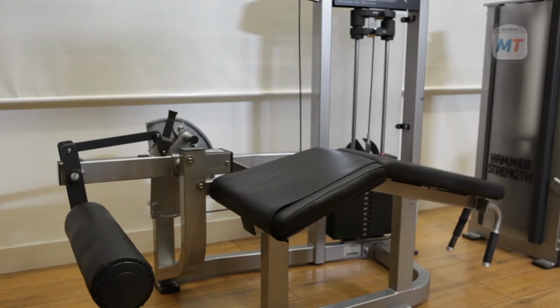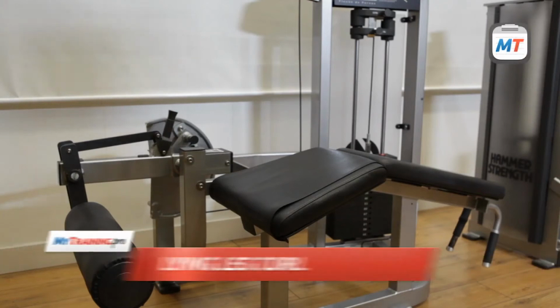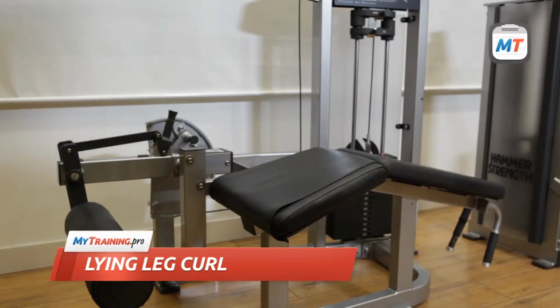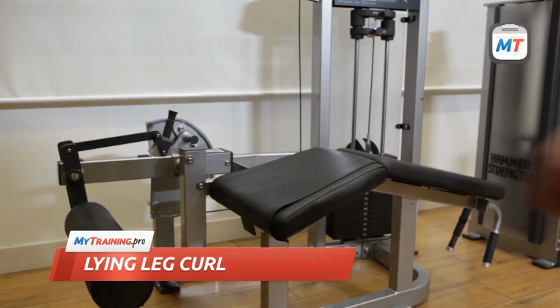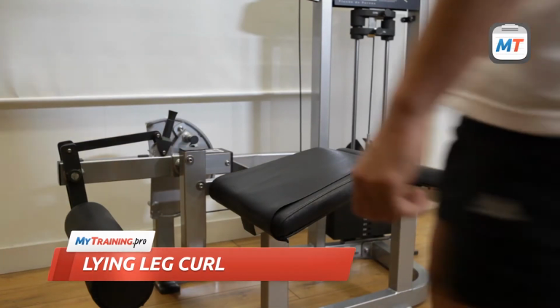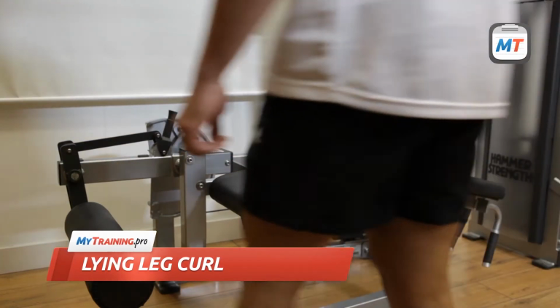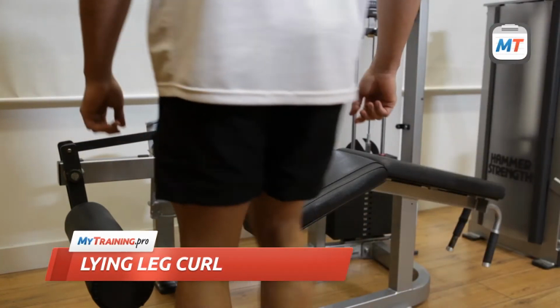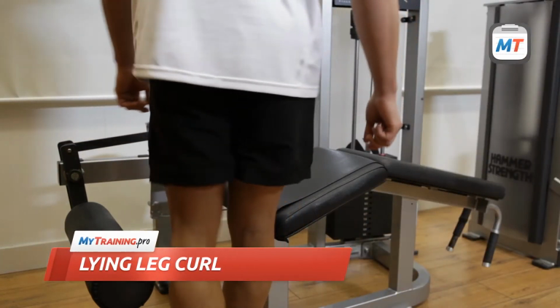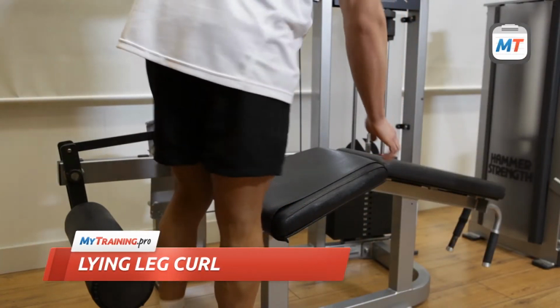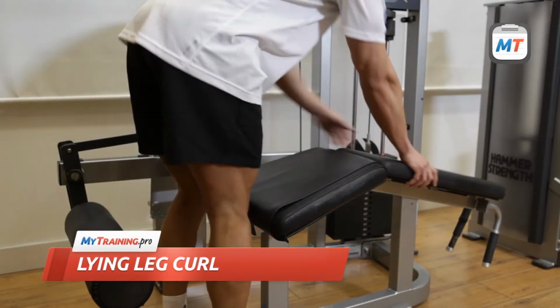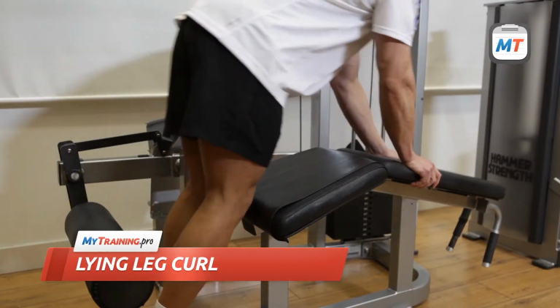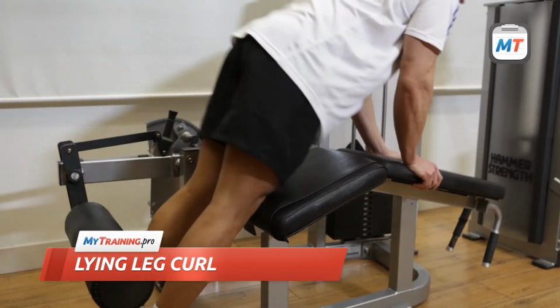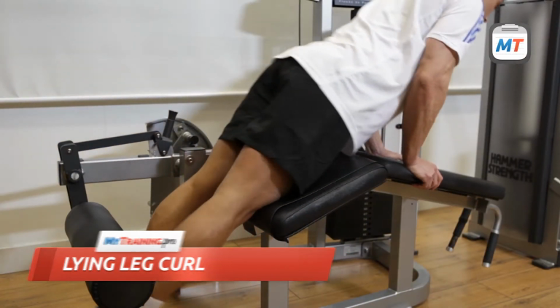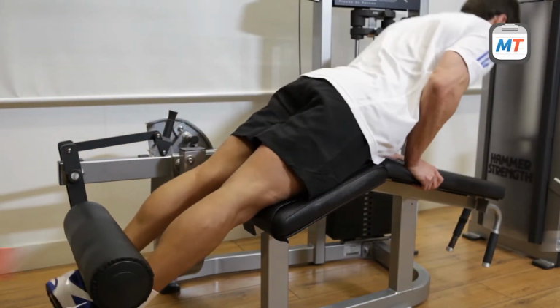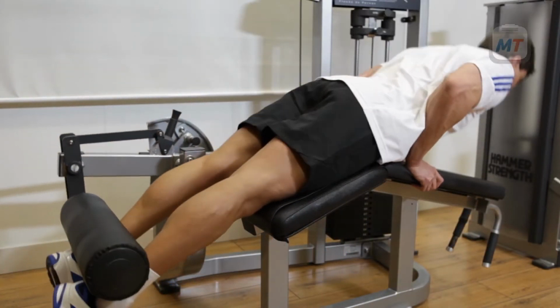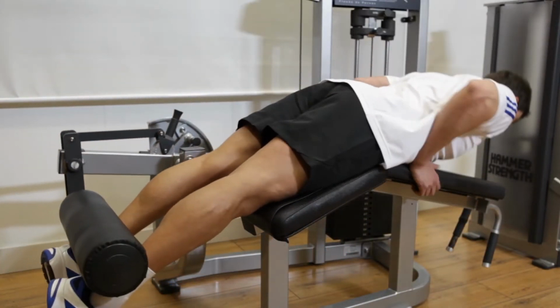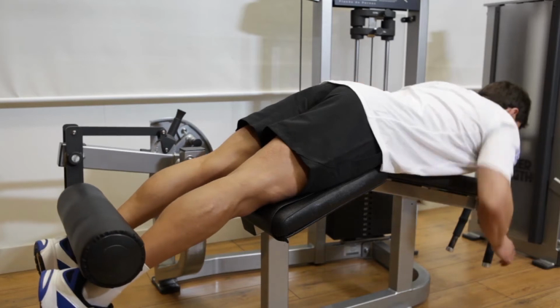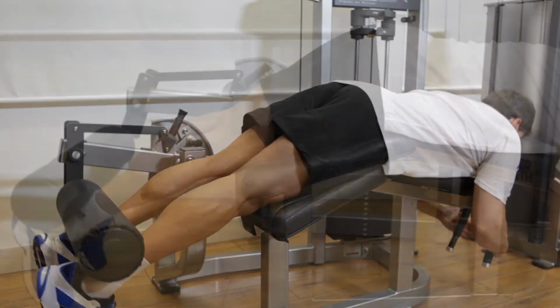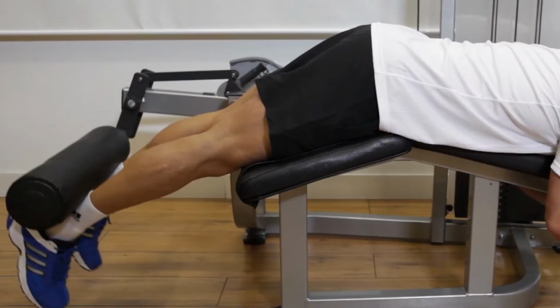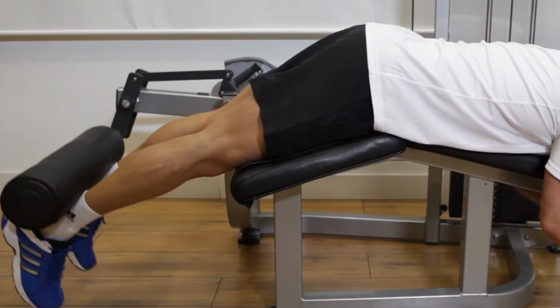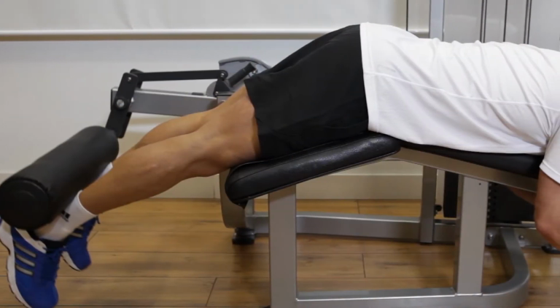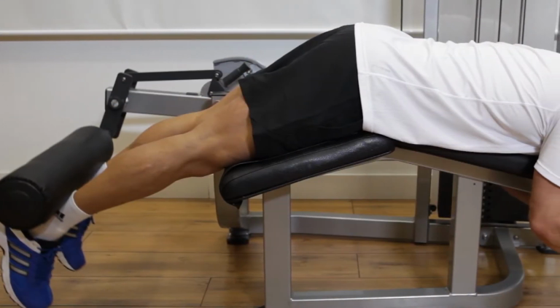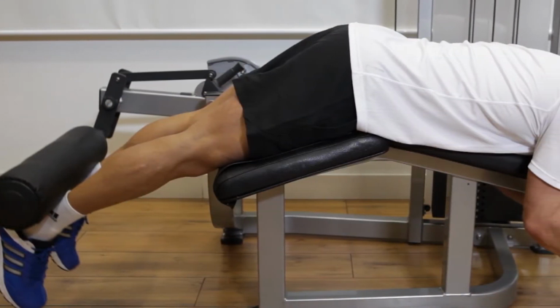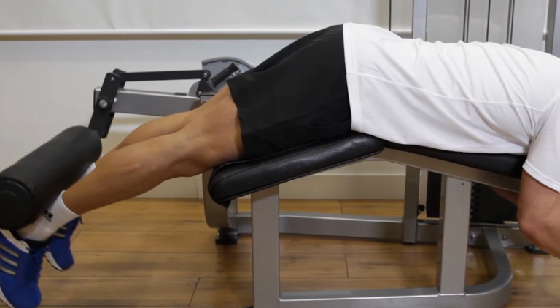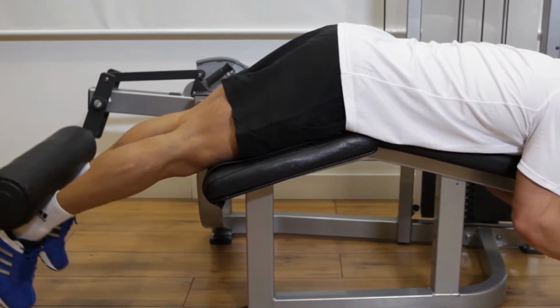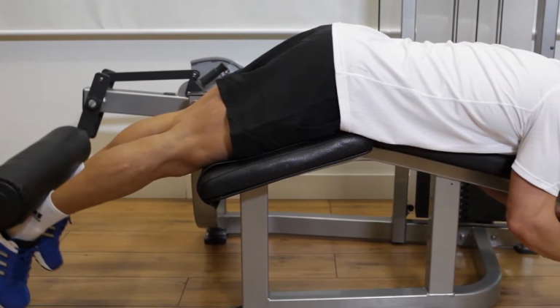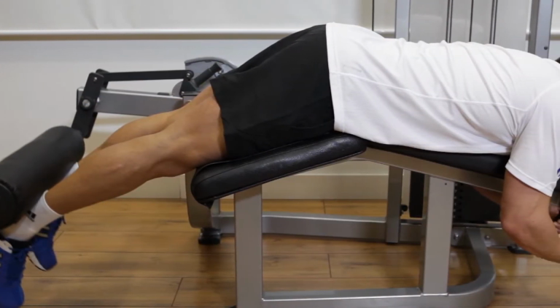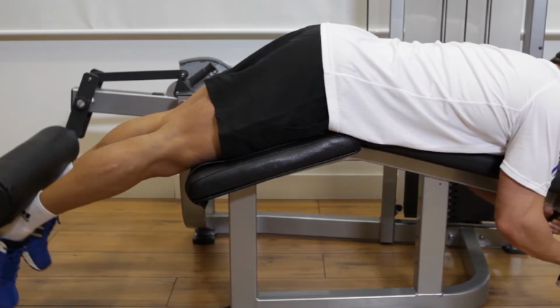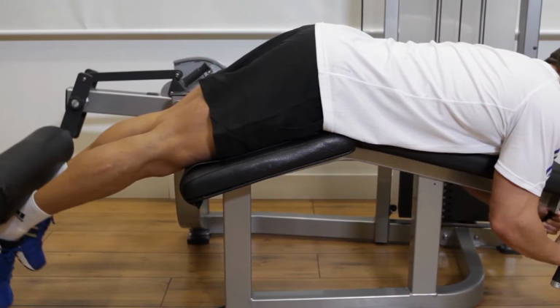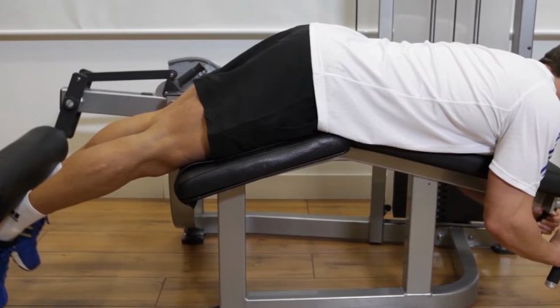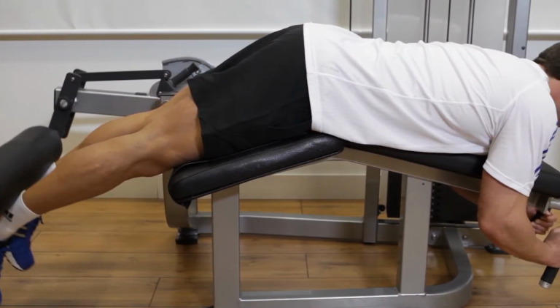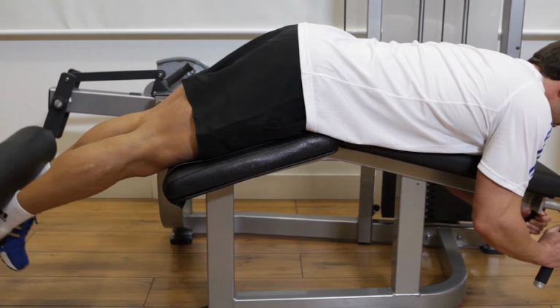Before you begin, adjust the lying leg curl machine to your height. If the machine is adjusted properly, your knees will hang off the end of the bench slightly and your legs will be fully extended.